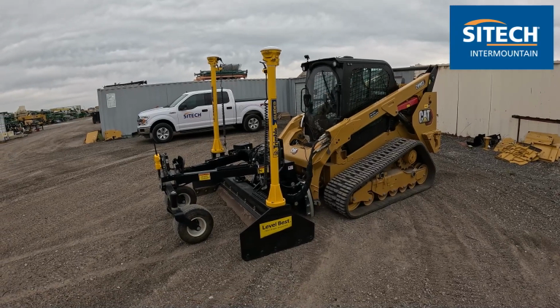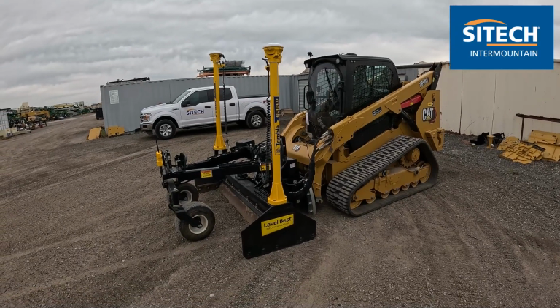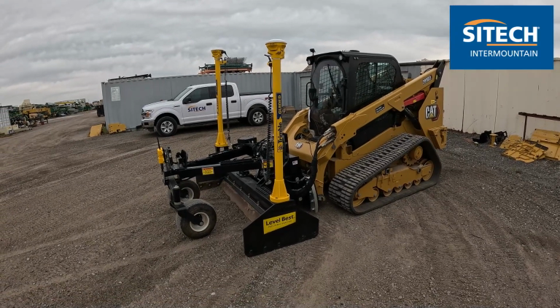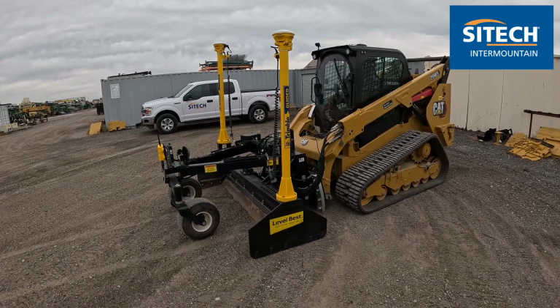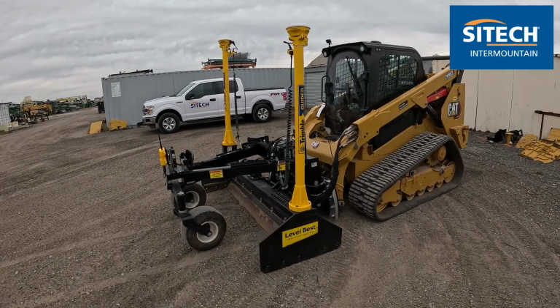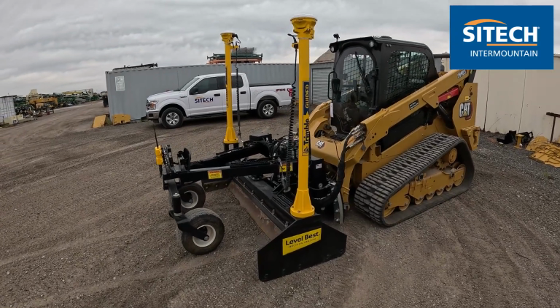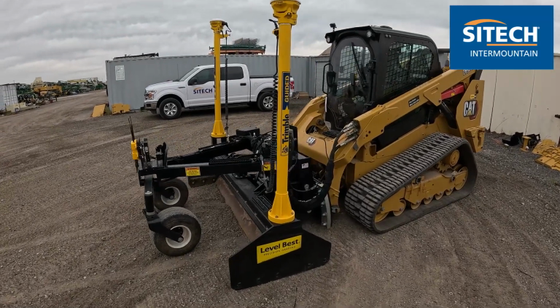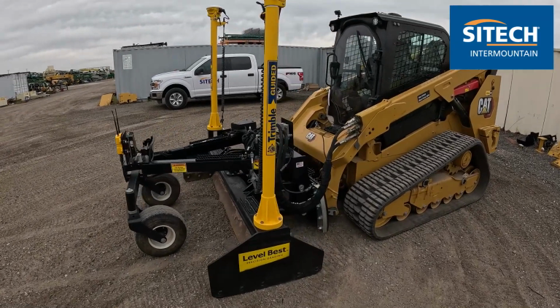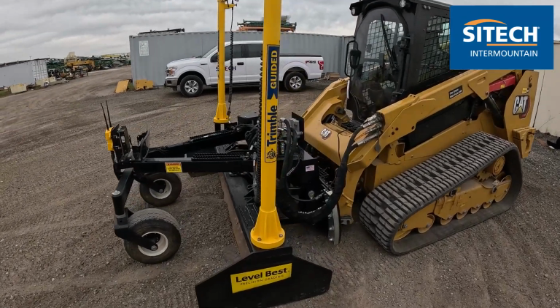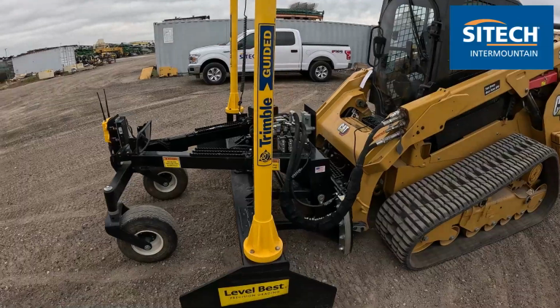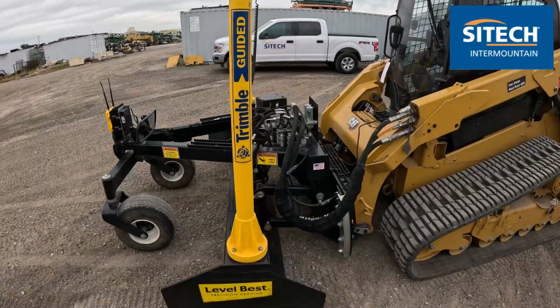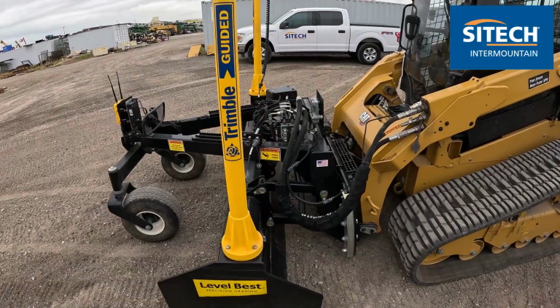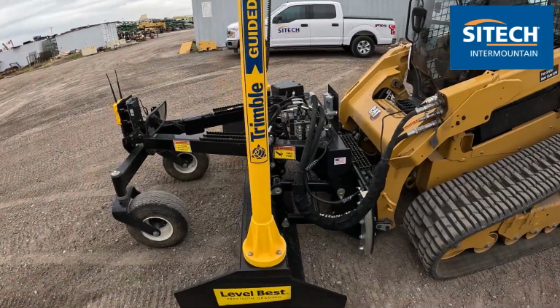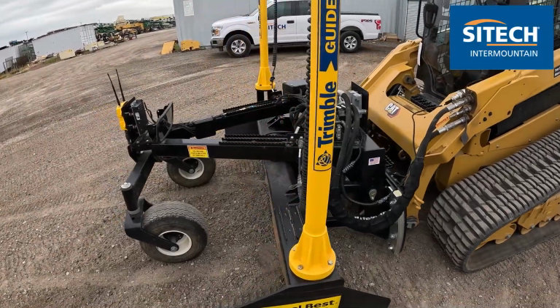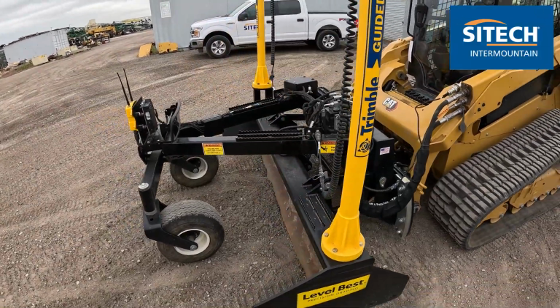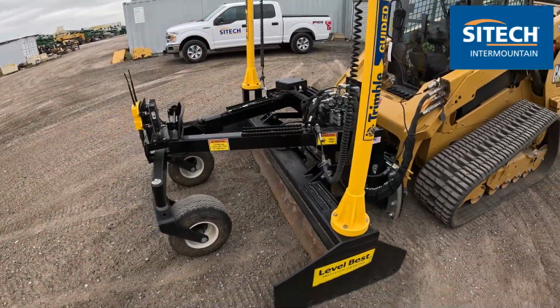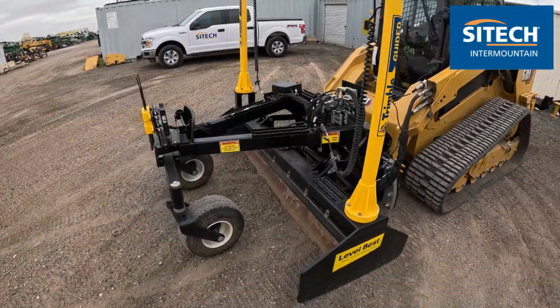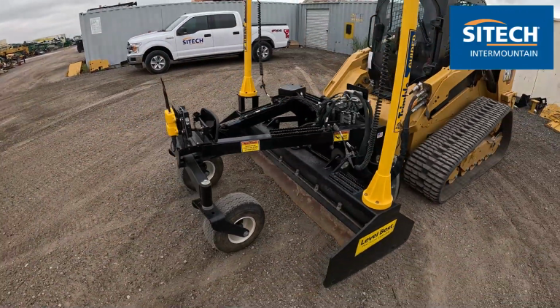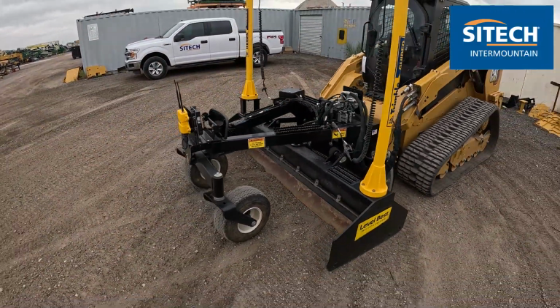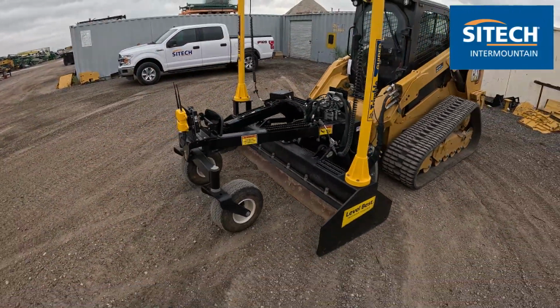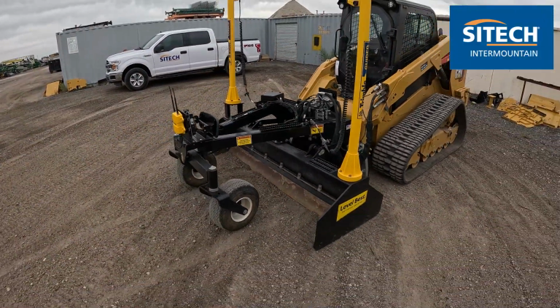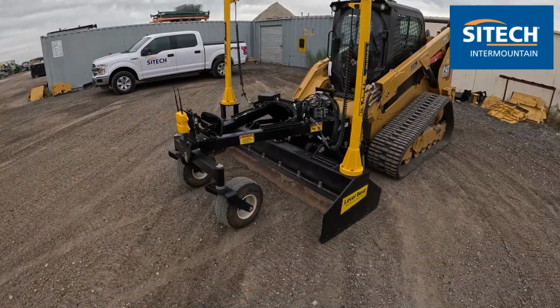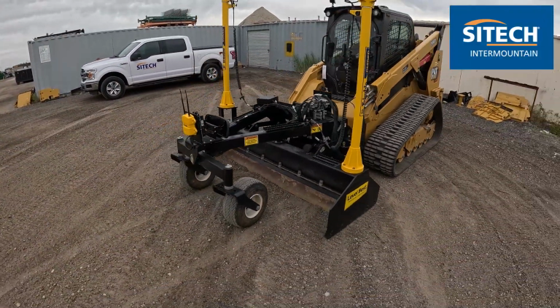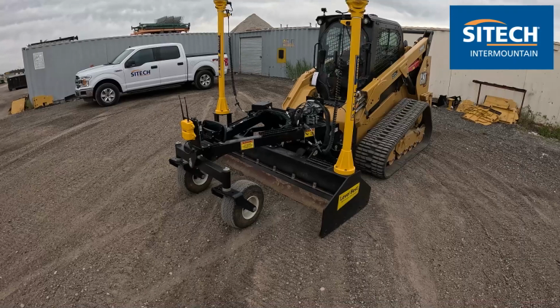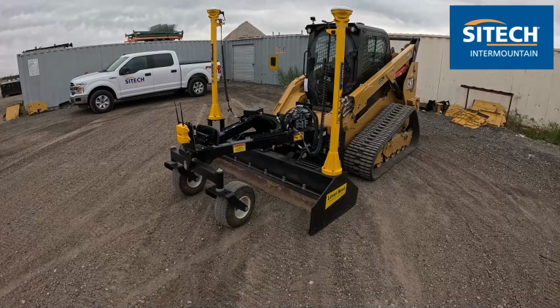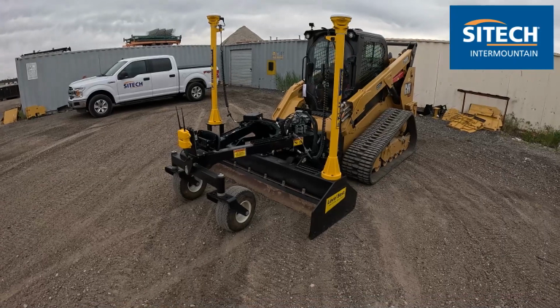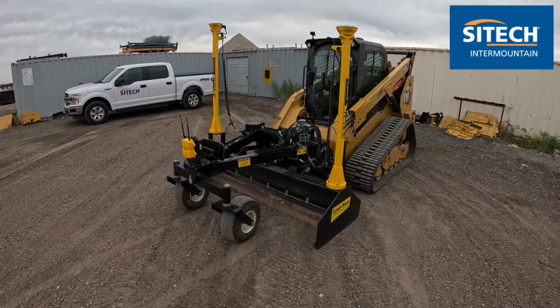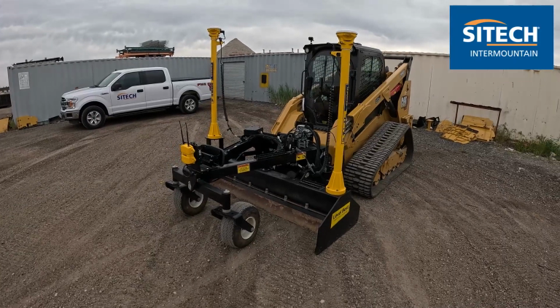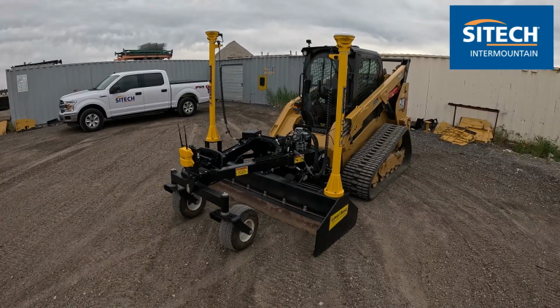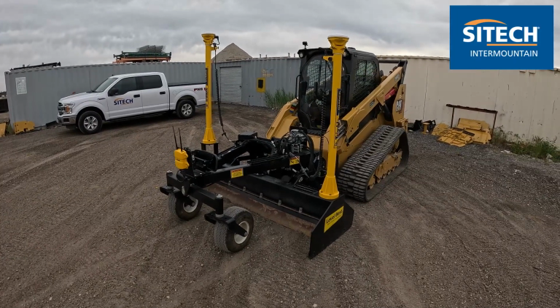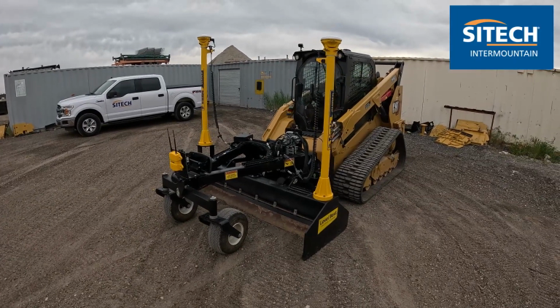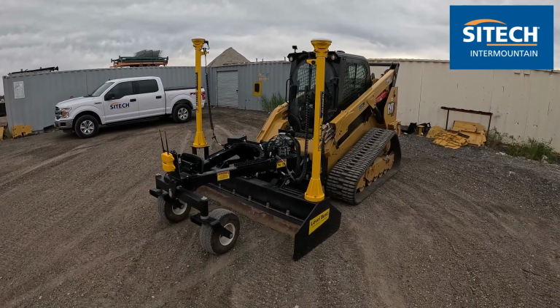This is an ATI level vest box blade attachment. It doesn't rotate like a grader blade. There are quite a few different combinations of box blades or grader blades out there and I'm just trying to go over each one of them.